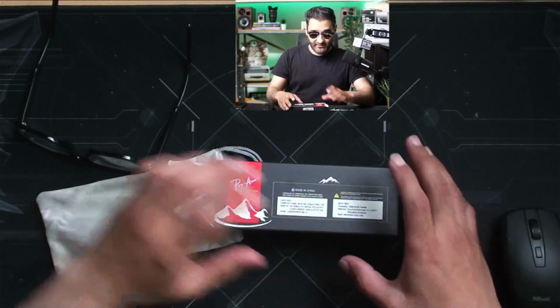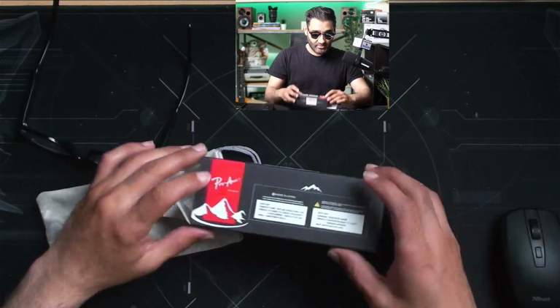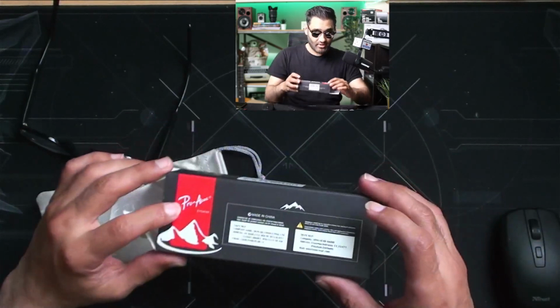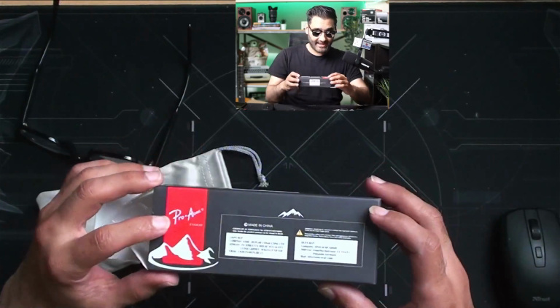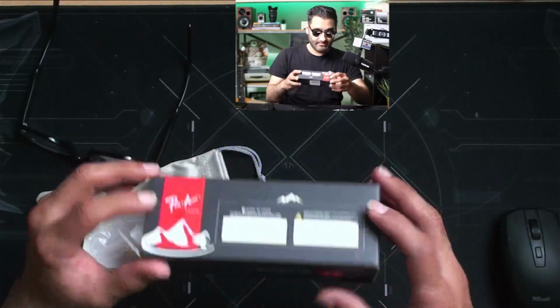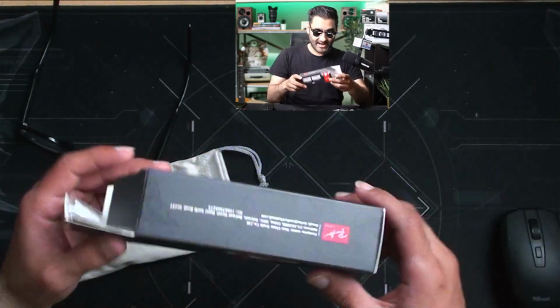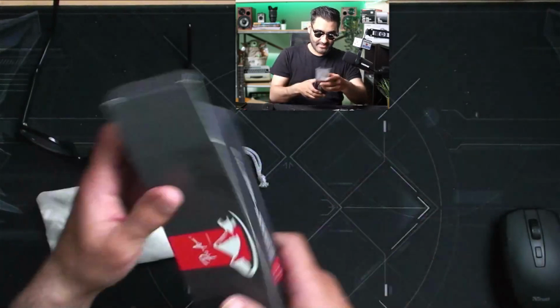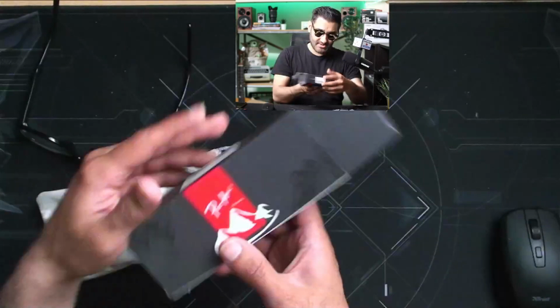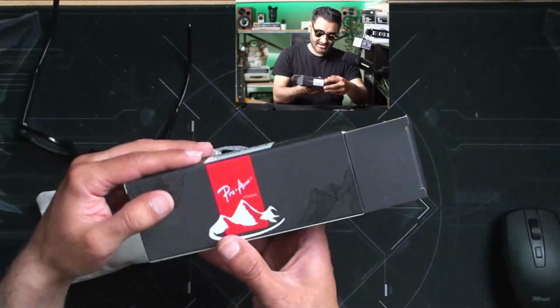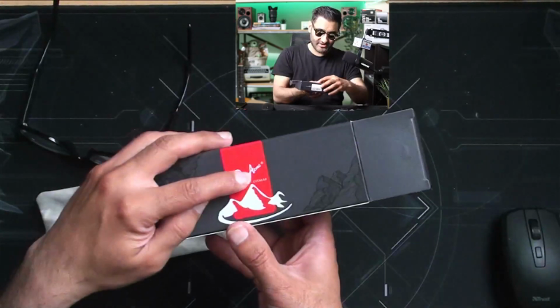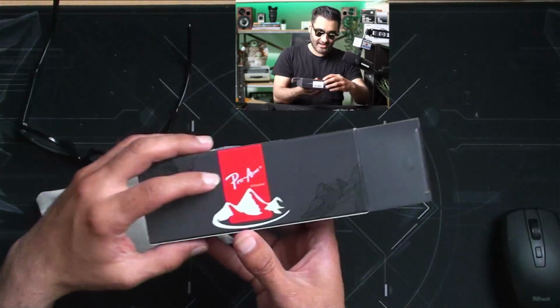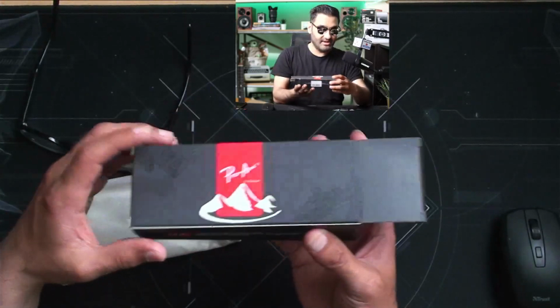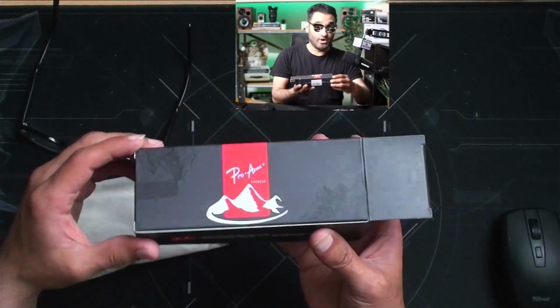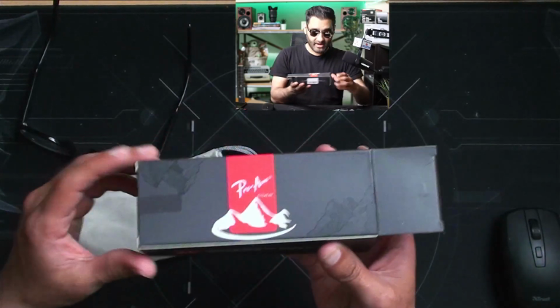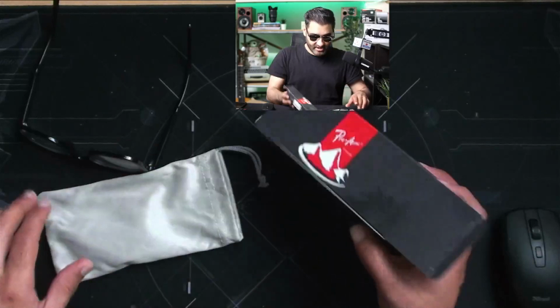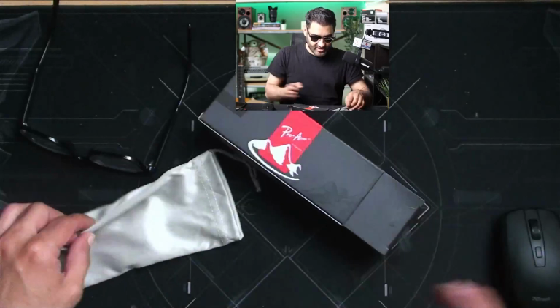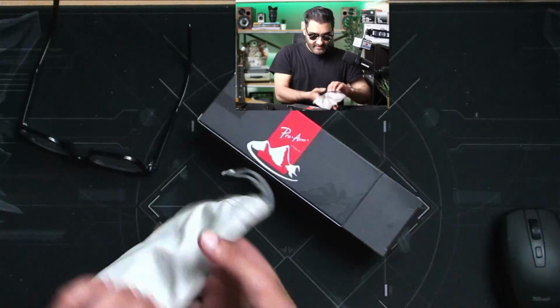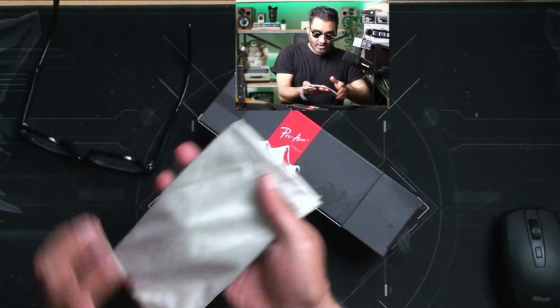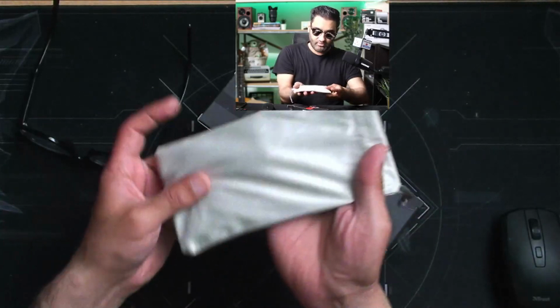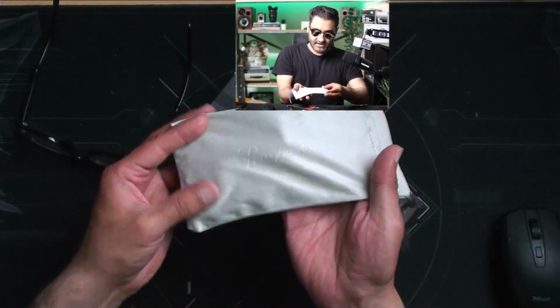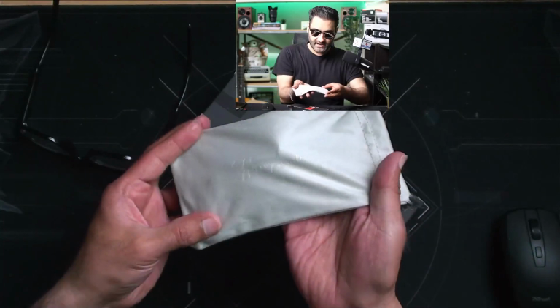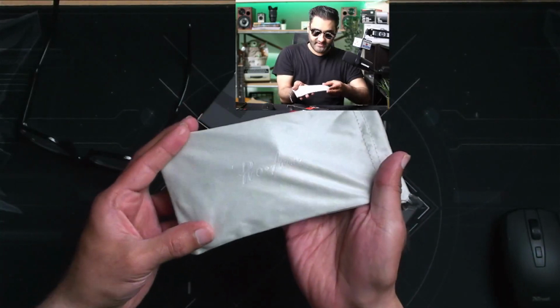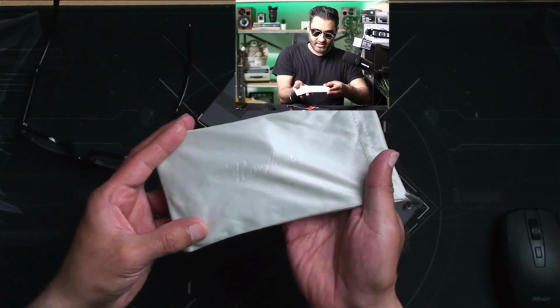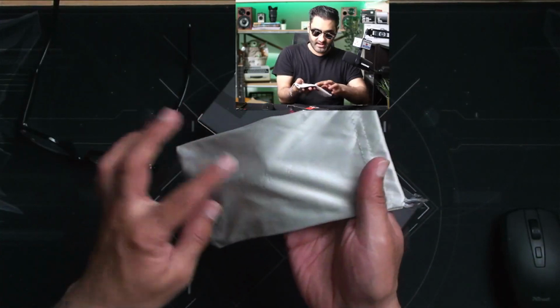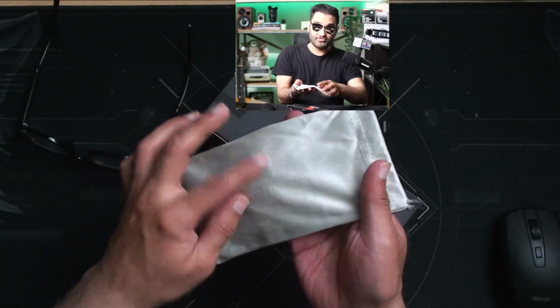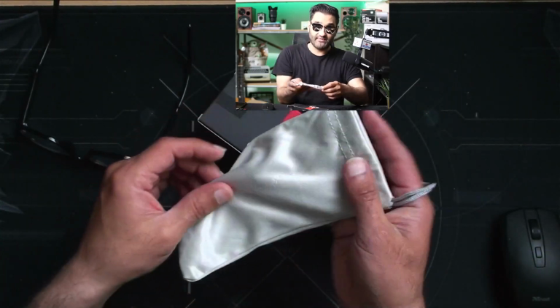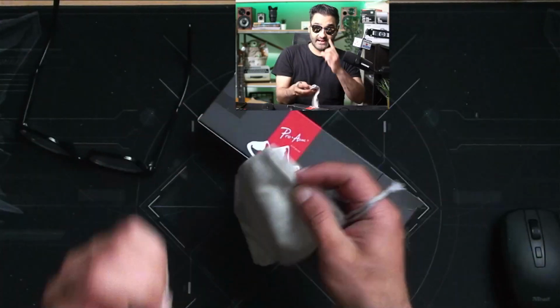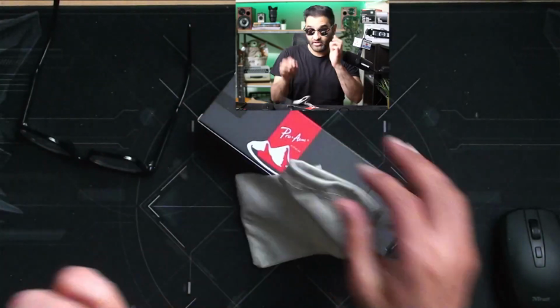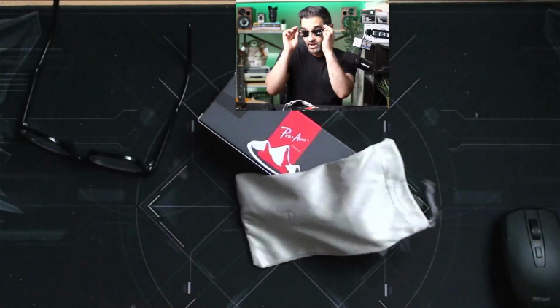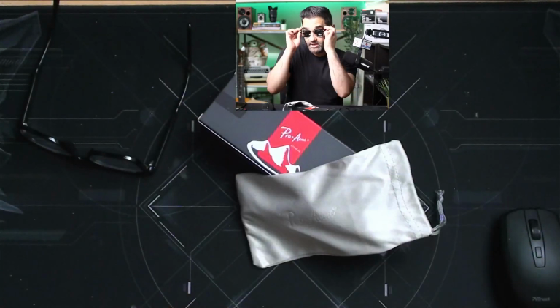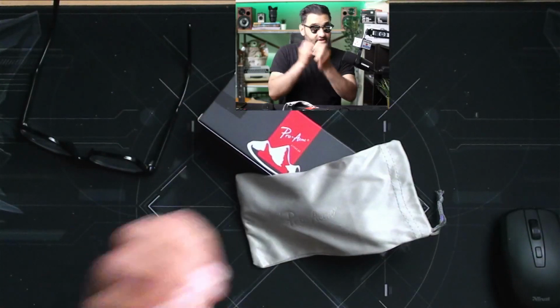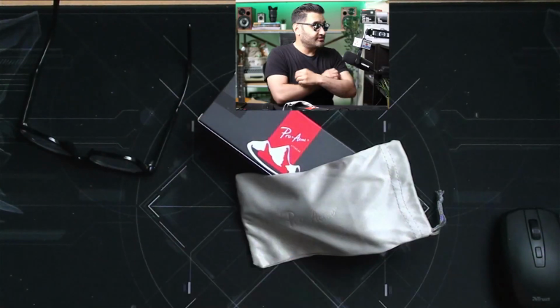They come in a nice box with their own branded fabric pouch, a little screwdriver, and a cloth as well.